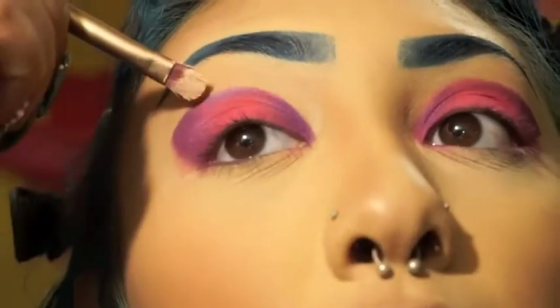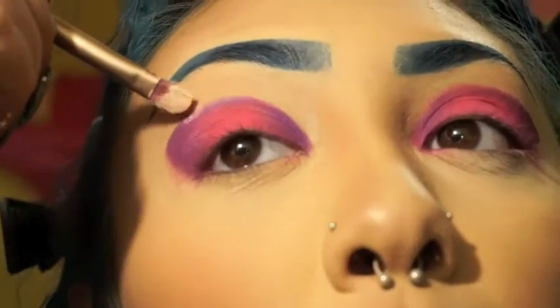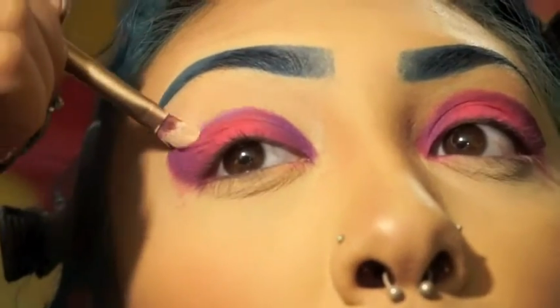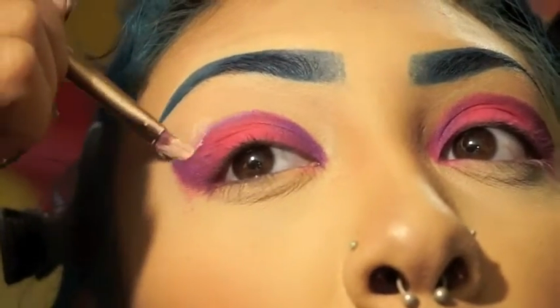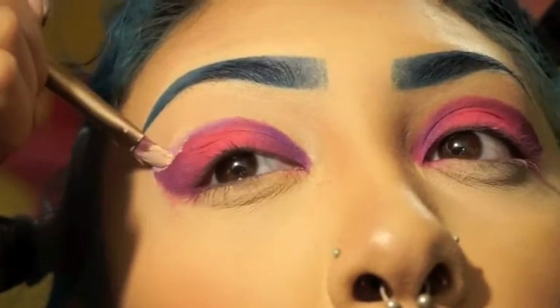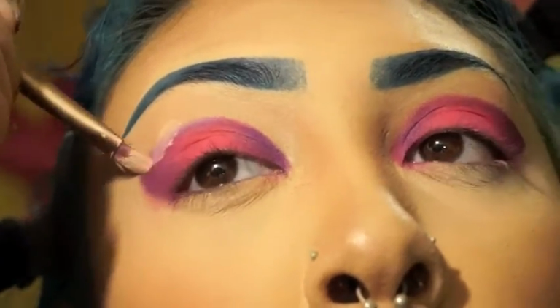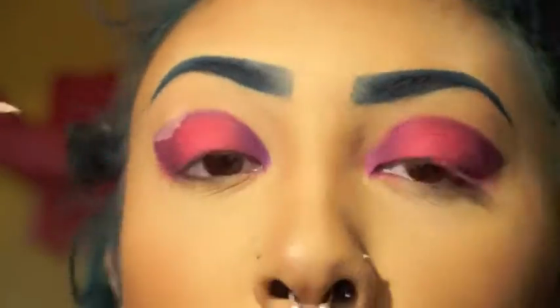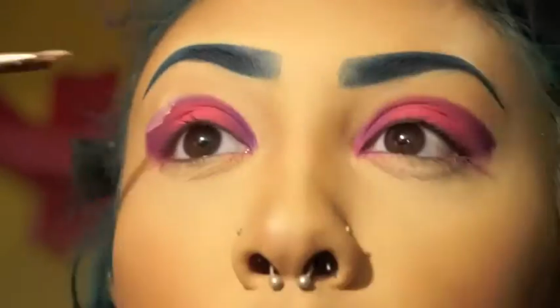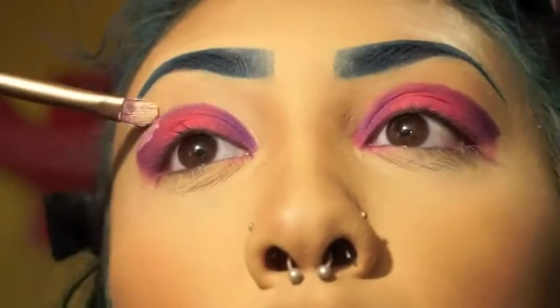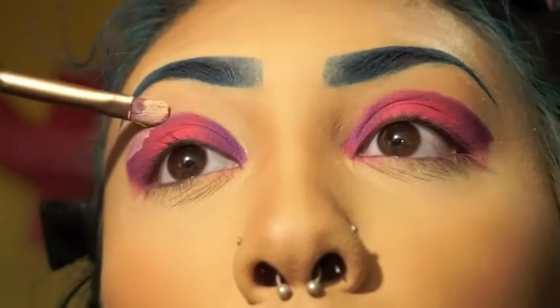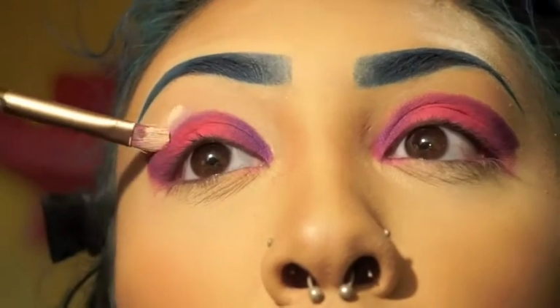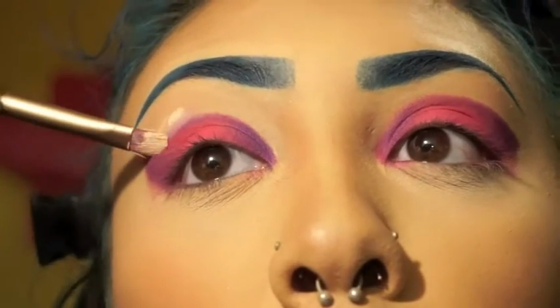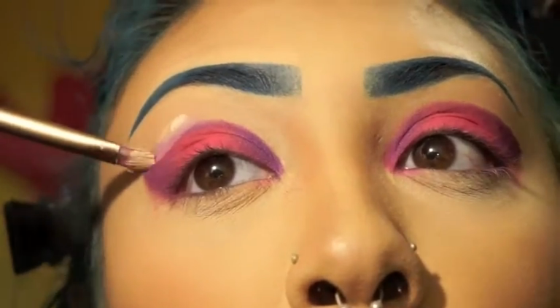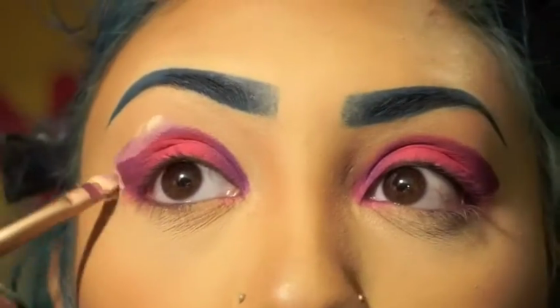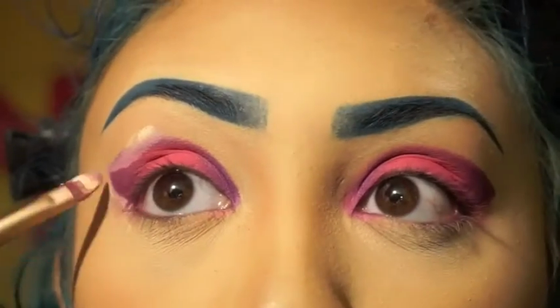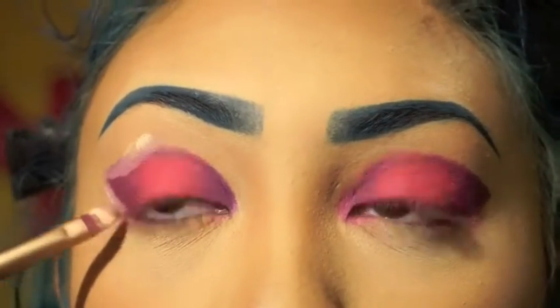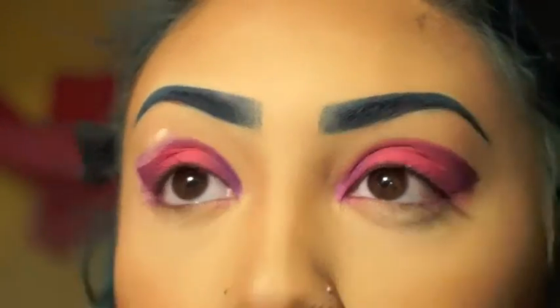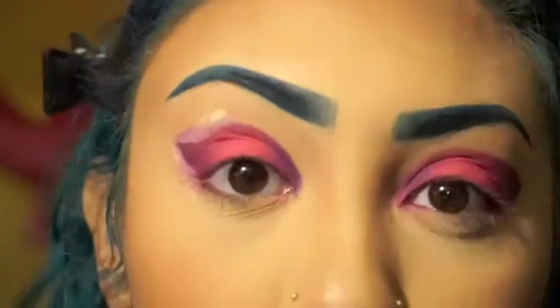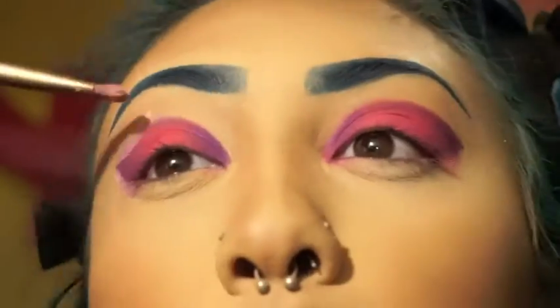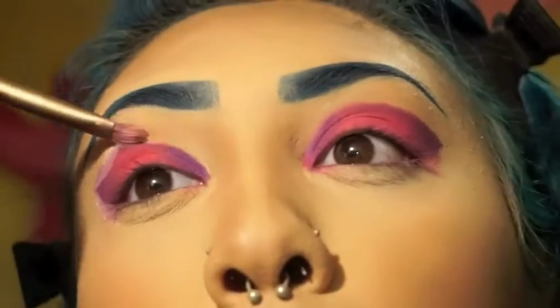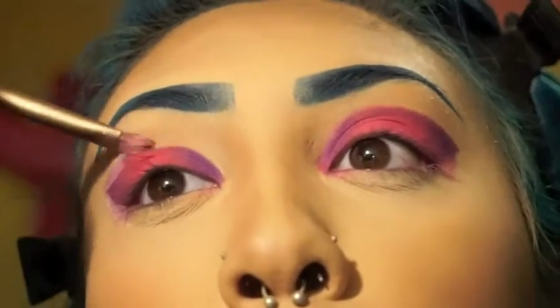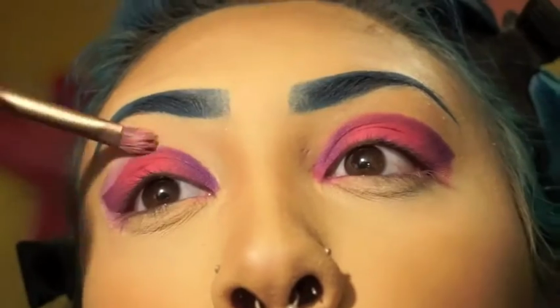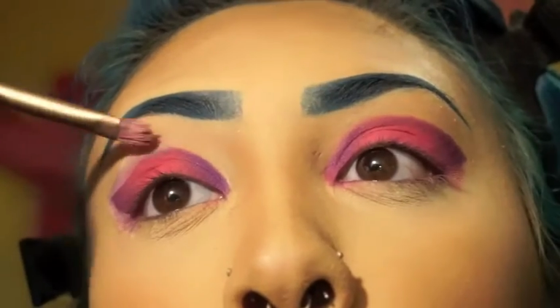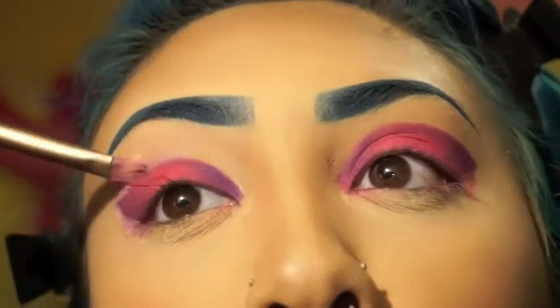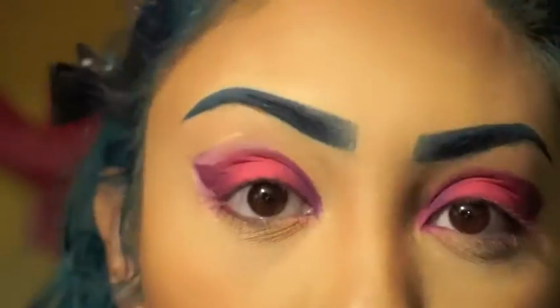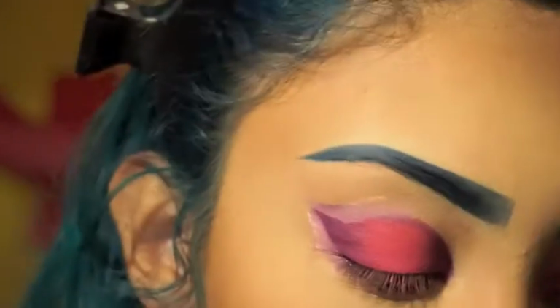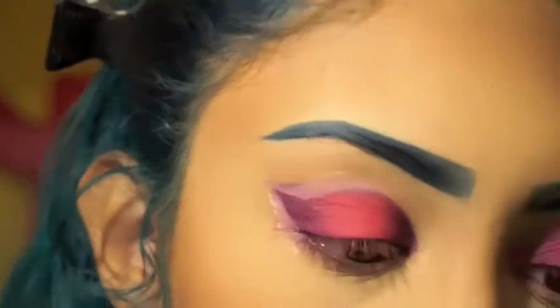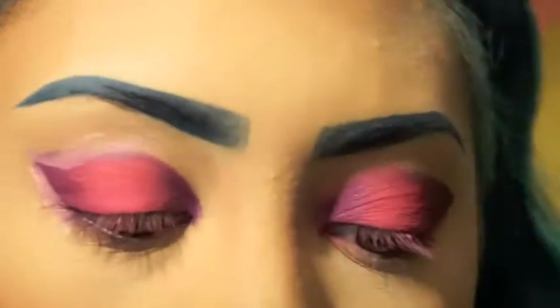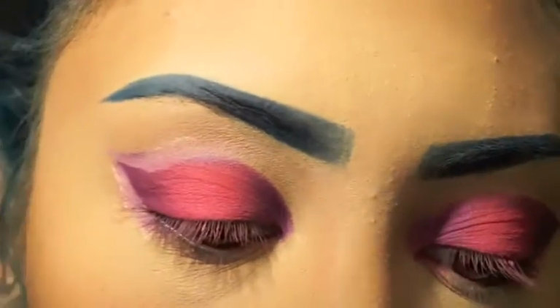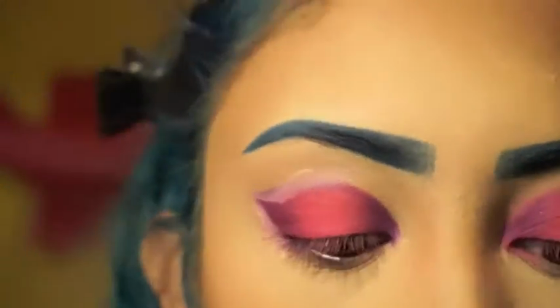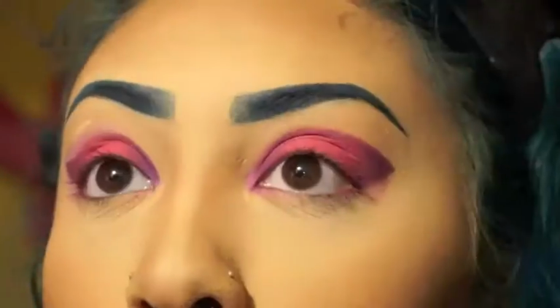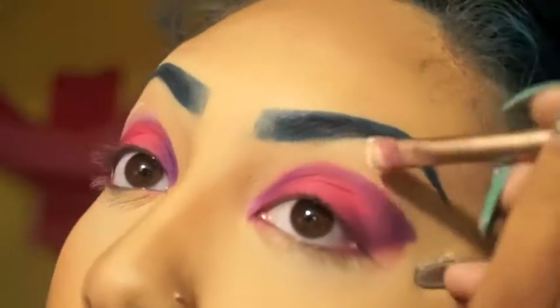What you see me doing here is reshaping what I have done. I kind of didn't like the shape I gave it — I felt like it was a little too rainbow-shaped. I wanted it to be a little bit more cat eye, so I'm just shaping it up with some concealer.